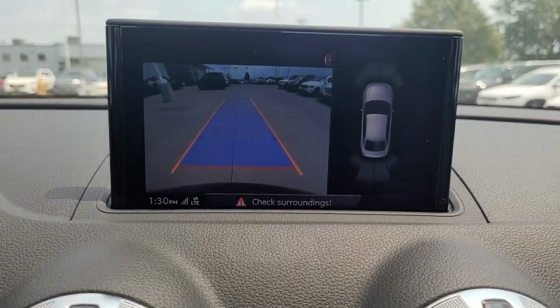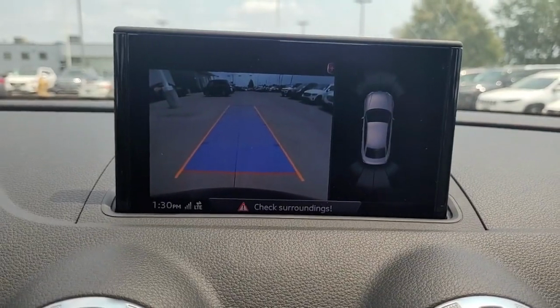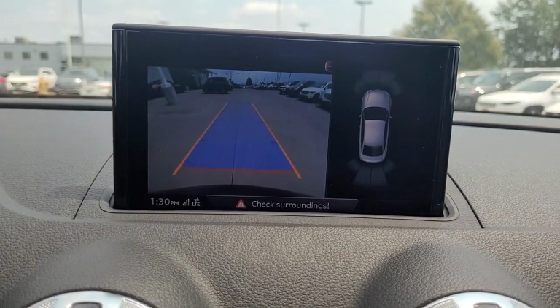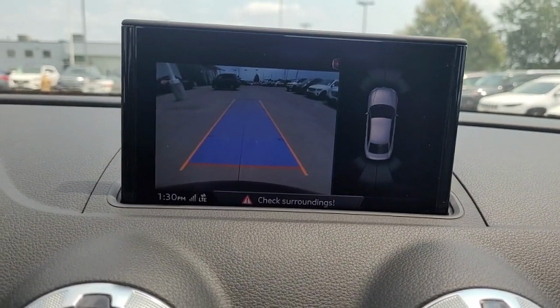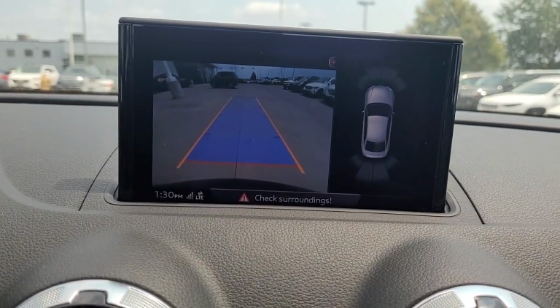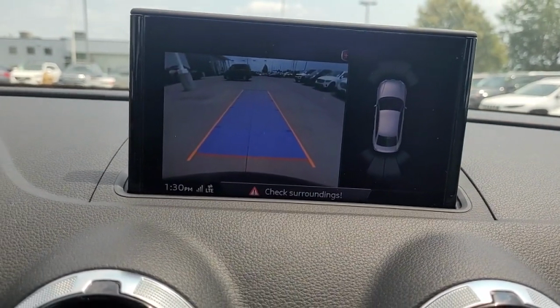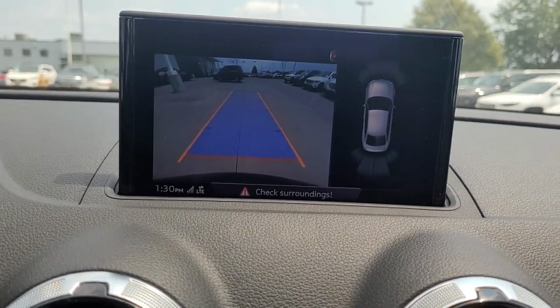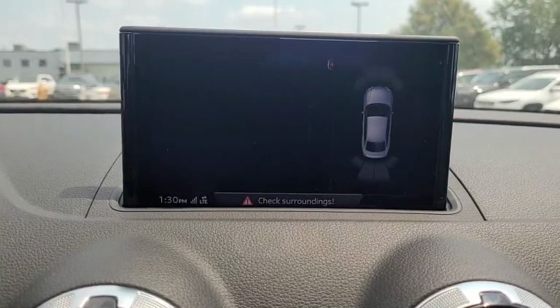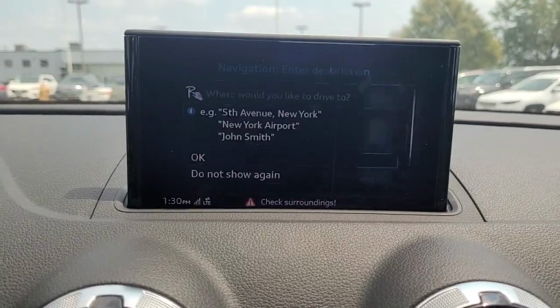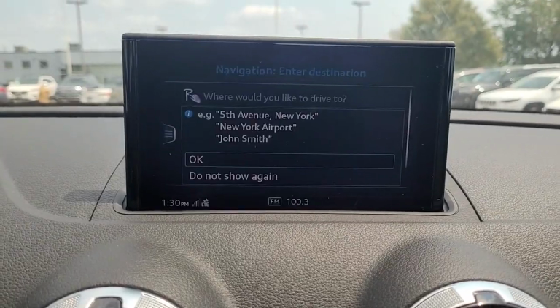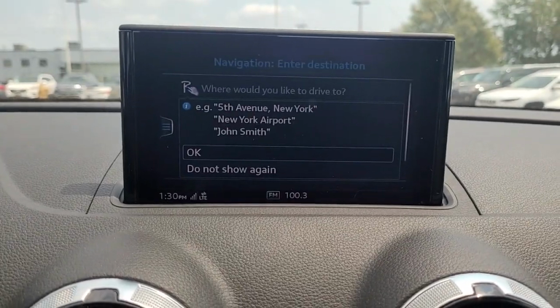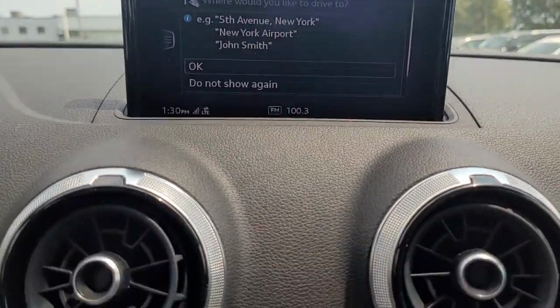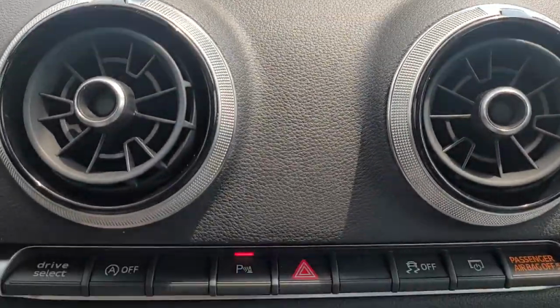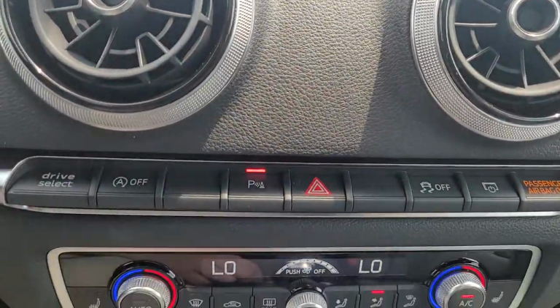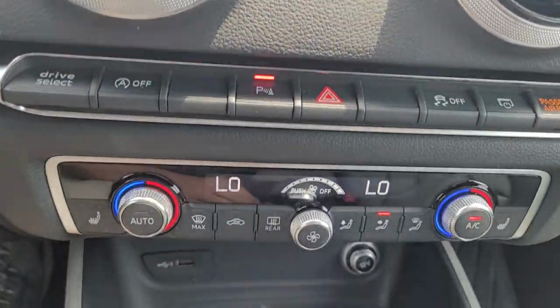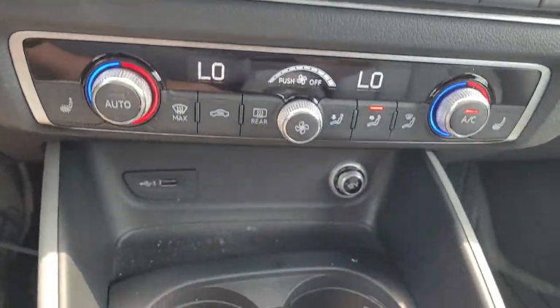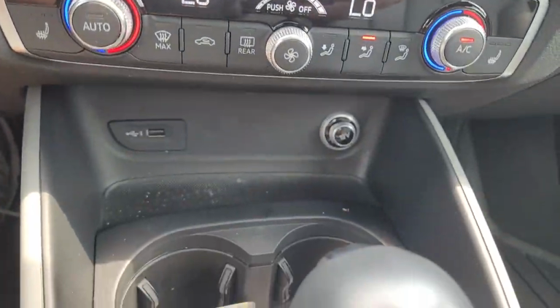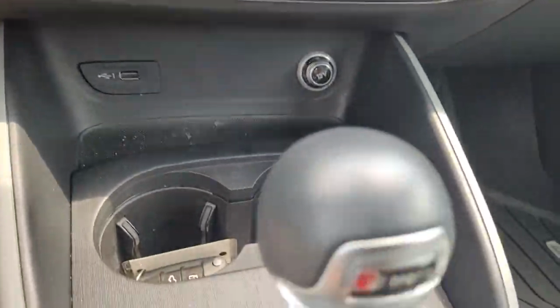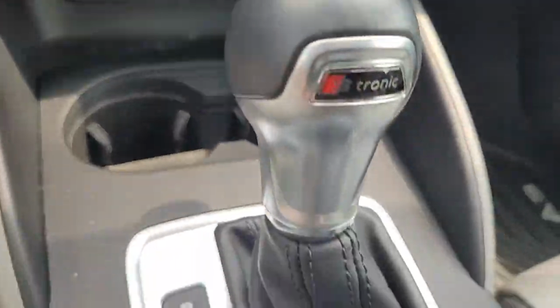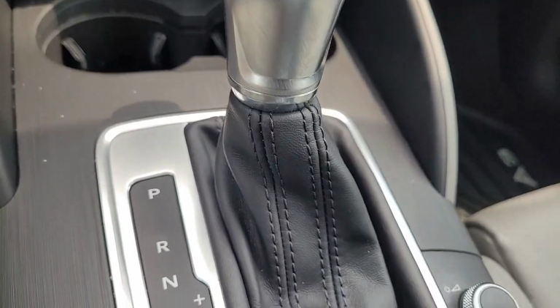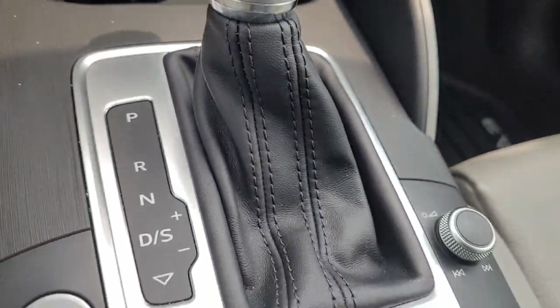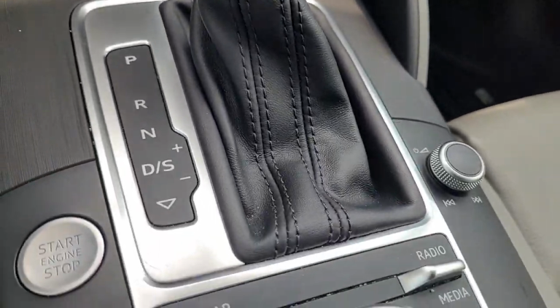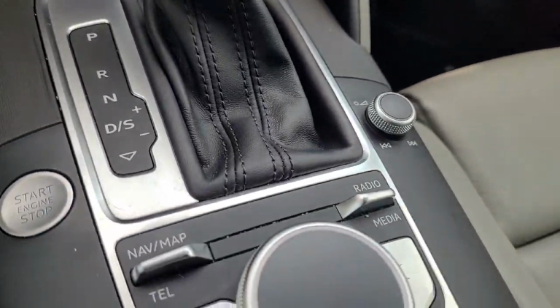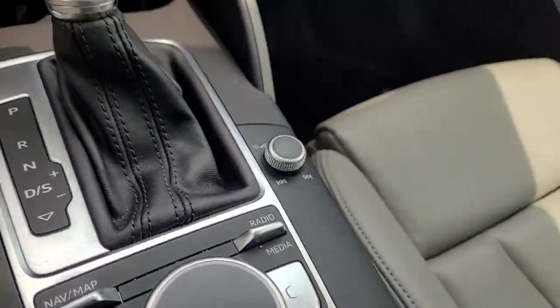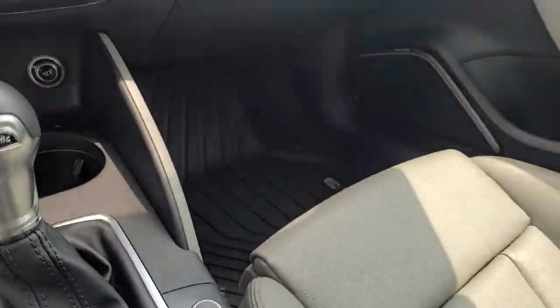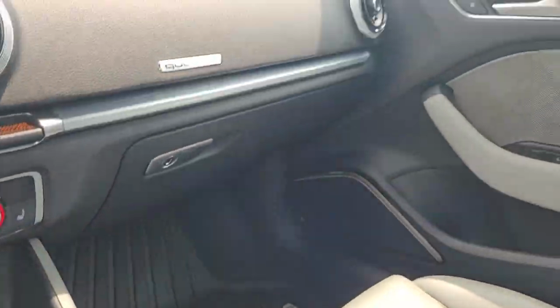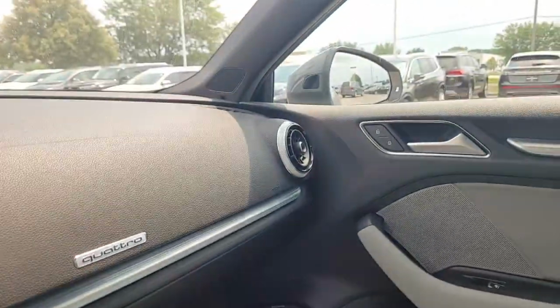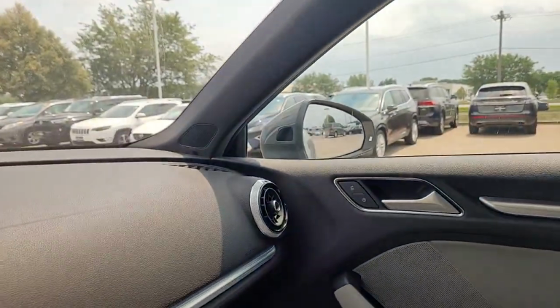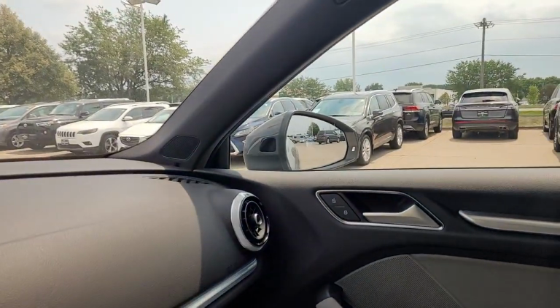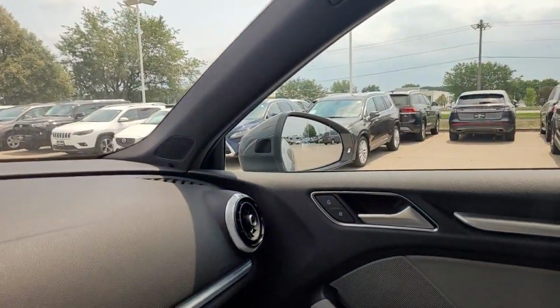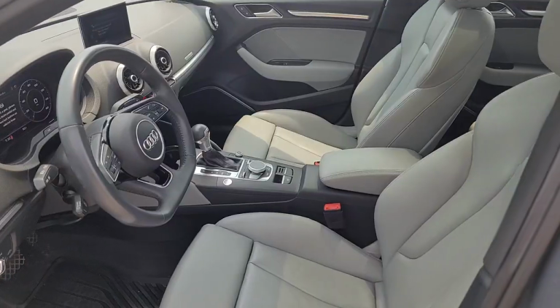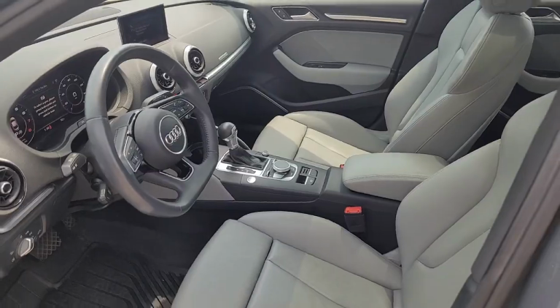Take control and style. Get behind the wheel of an A3 today. Thank you.